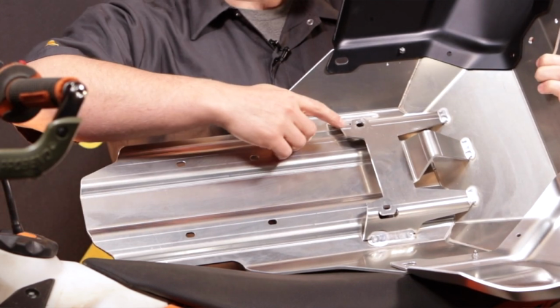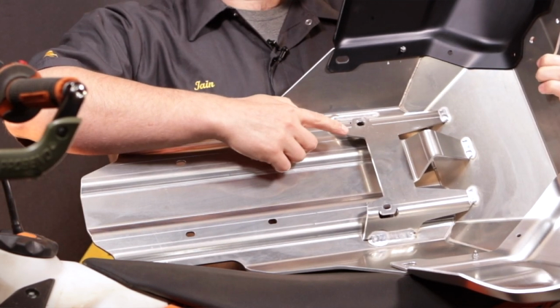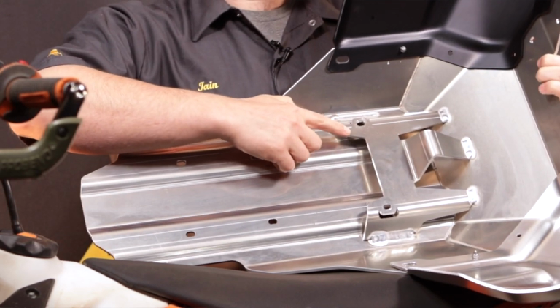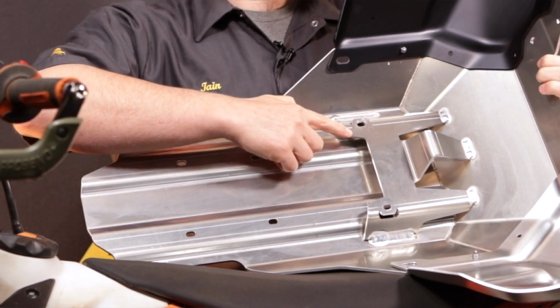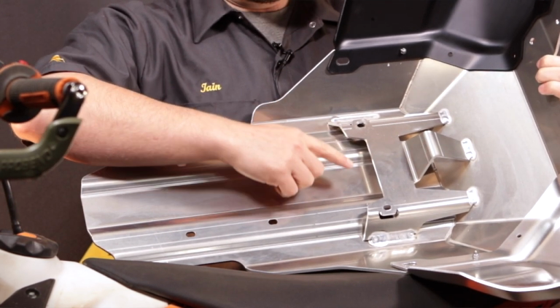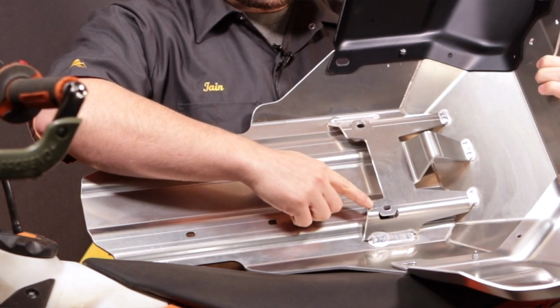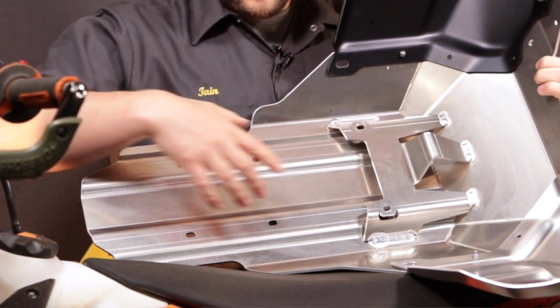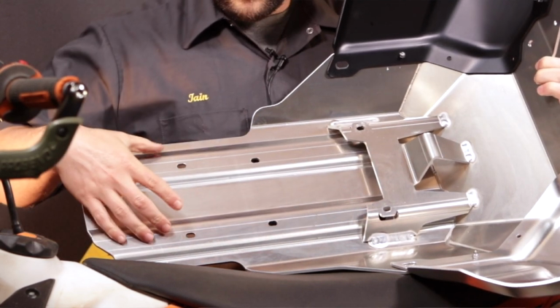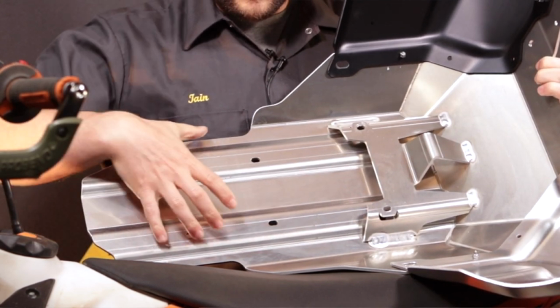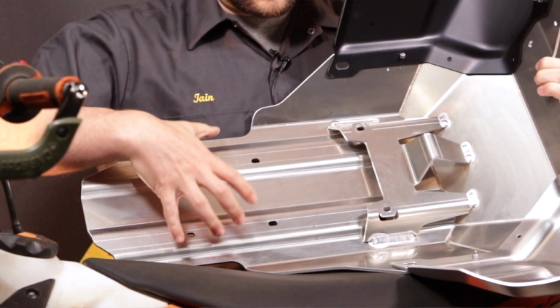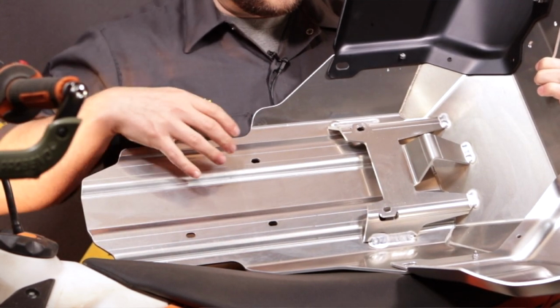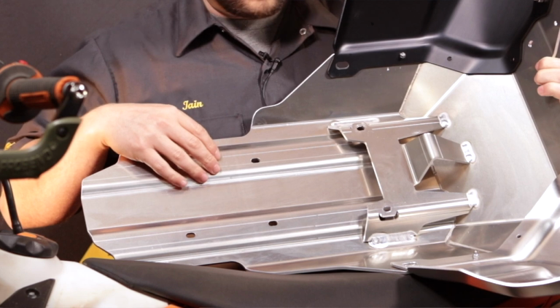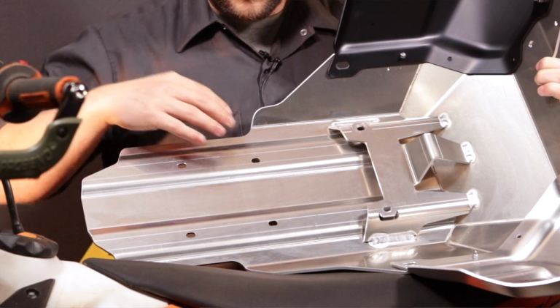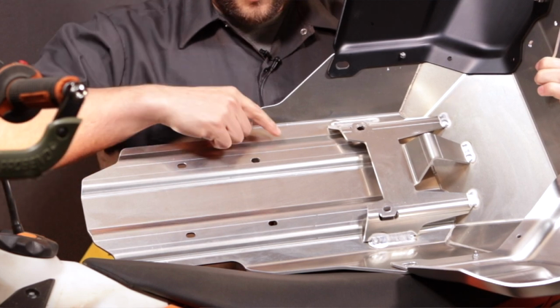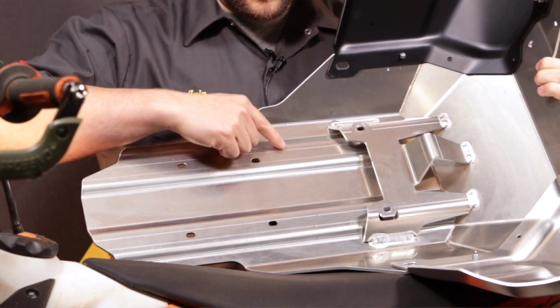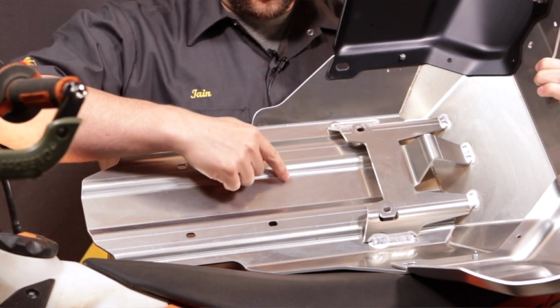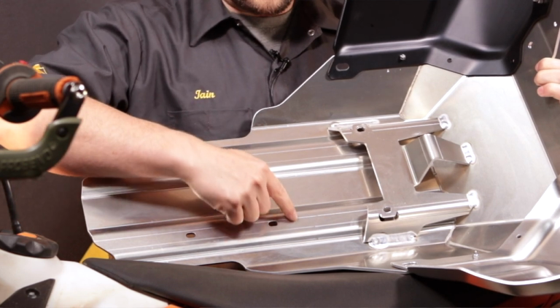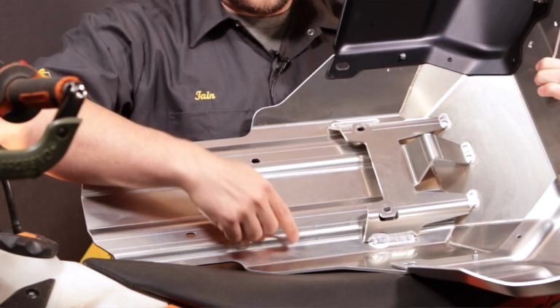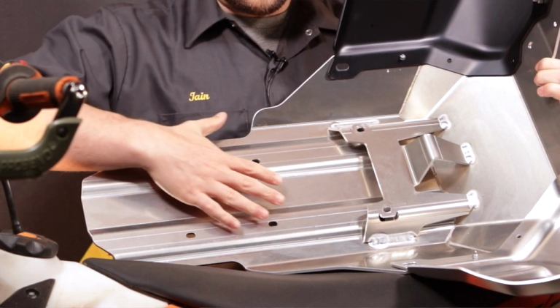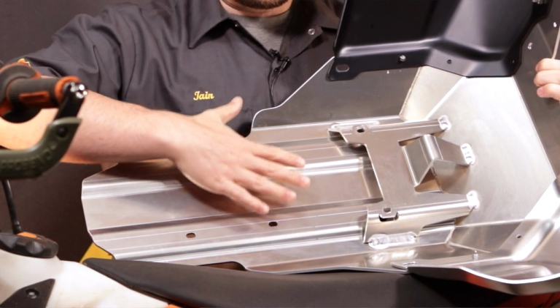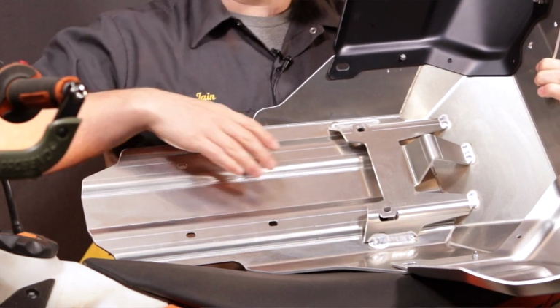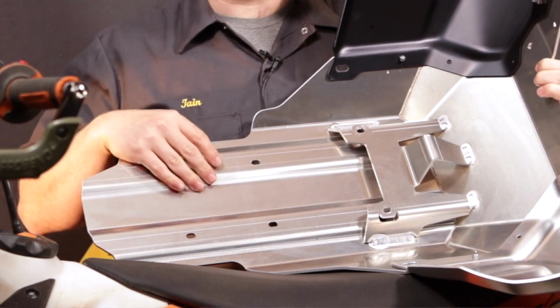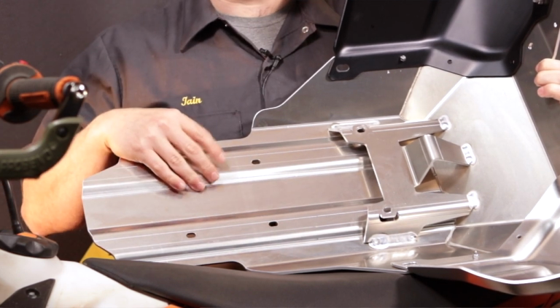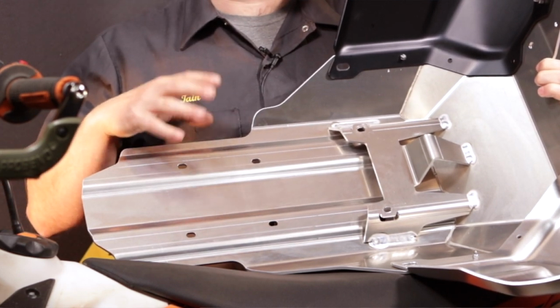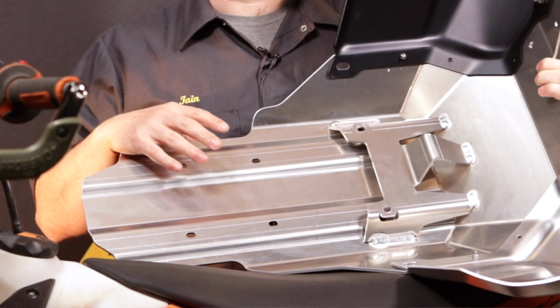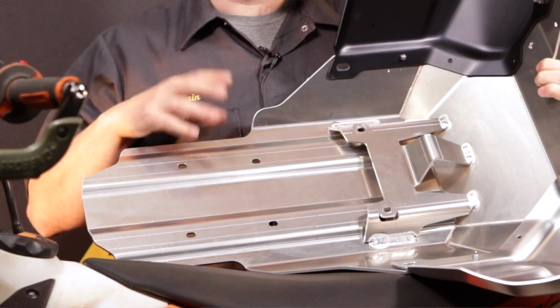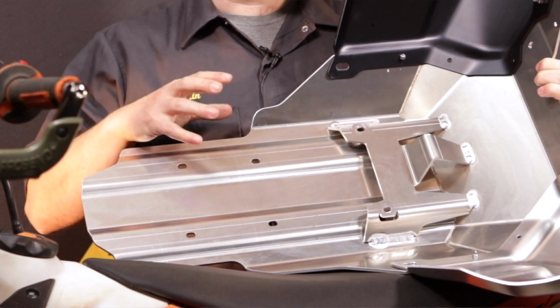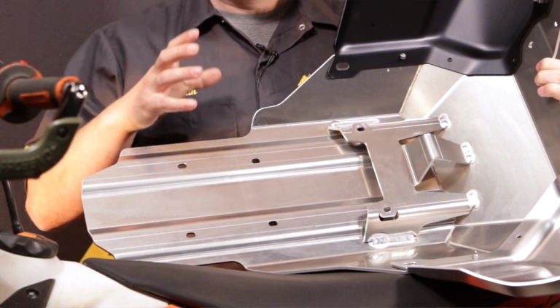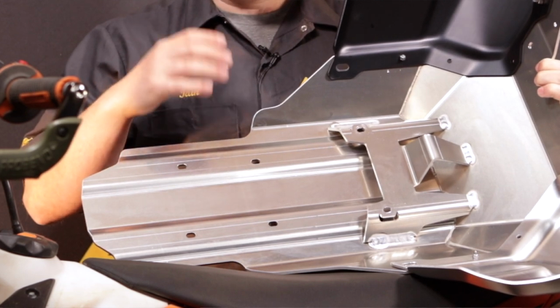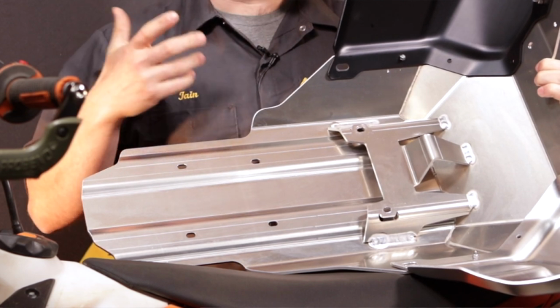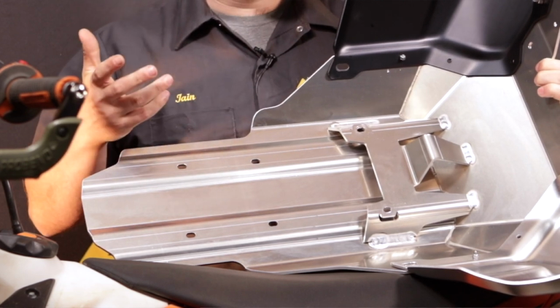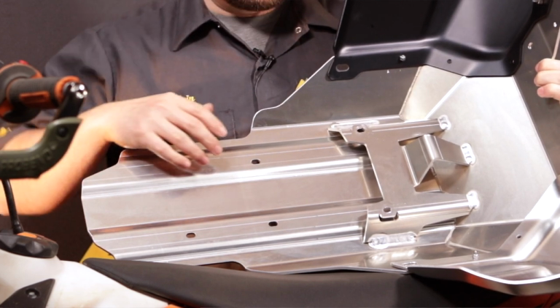Inside the skid plate you can see some of the reinforcement pieces that are inside to help stiffen this unit up. These are the corrugations I was talking about that make the underside of the skid plate much stiffer and much more resistant to denting.